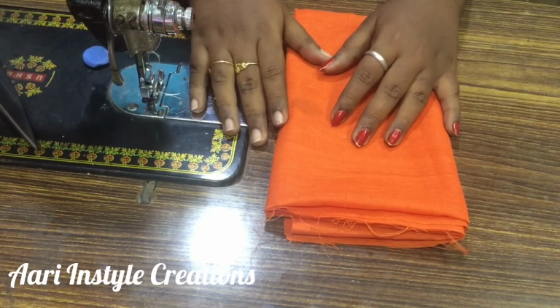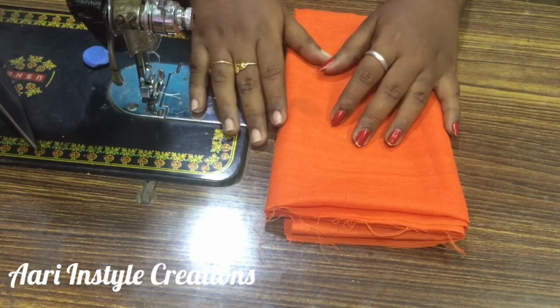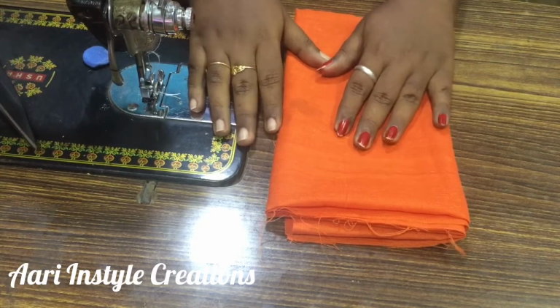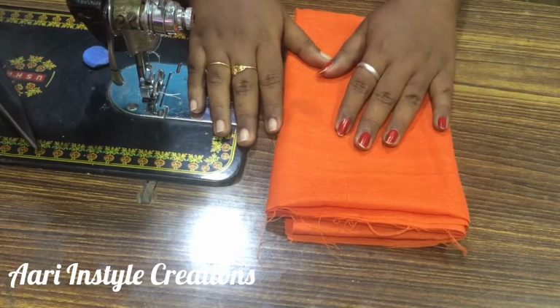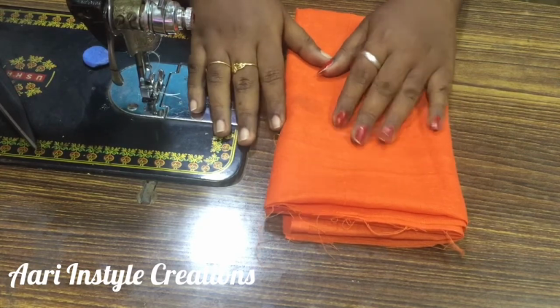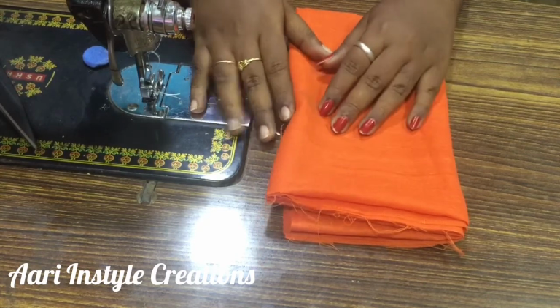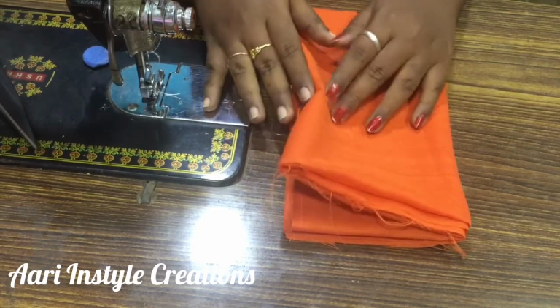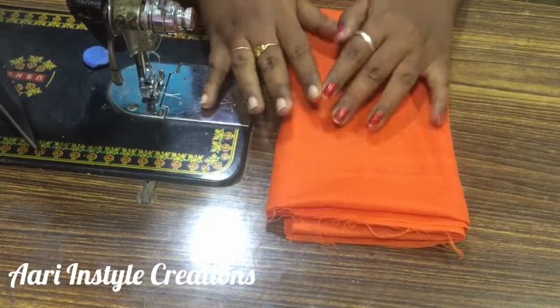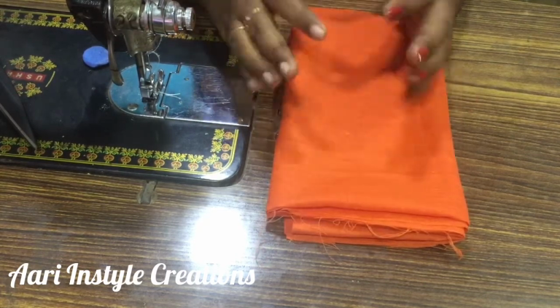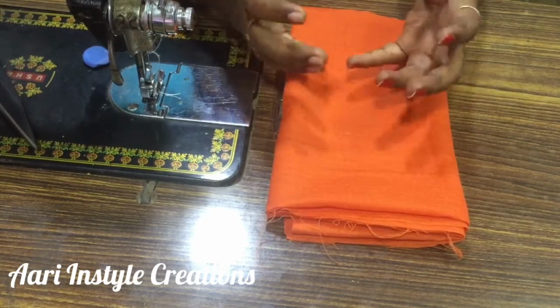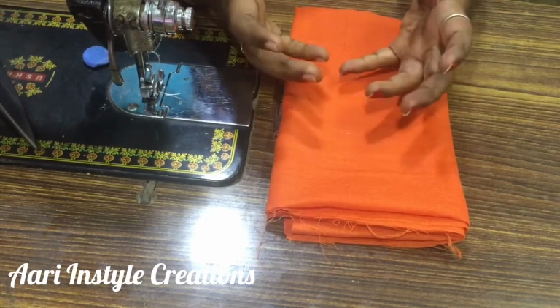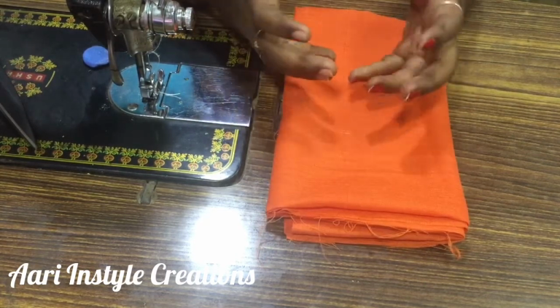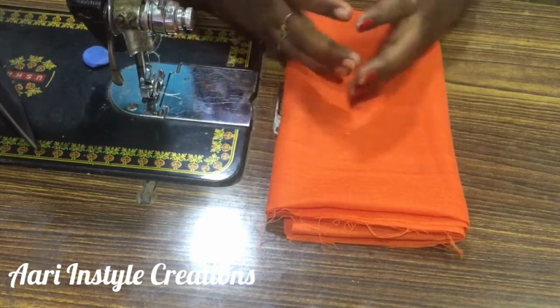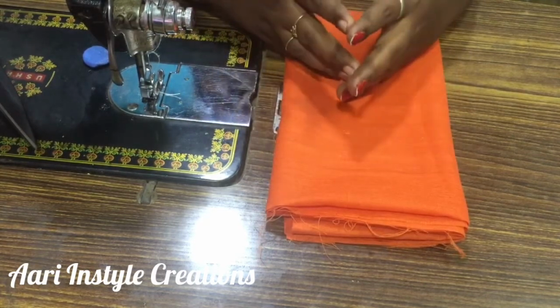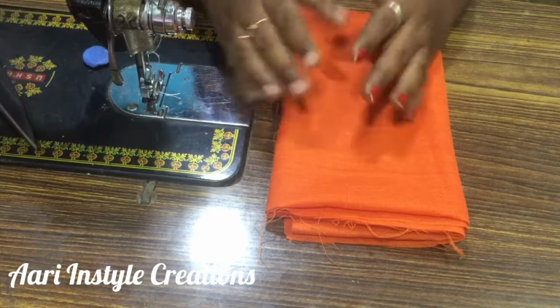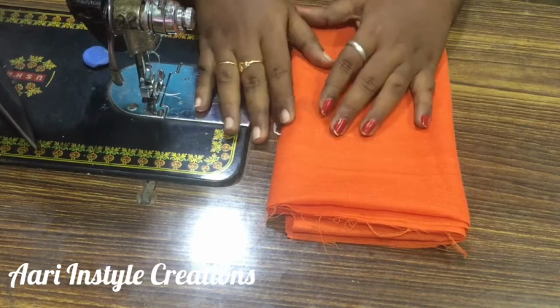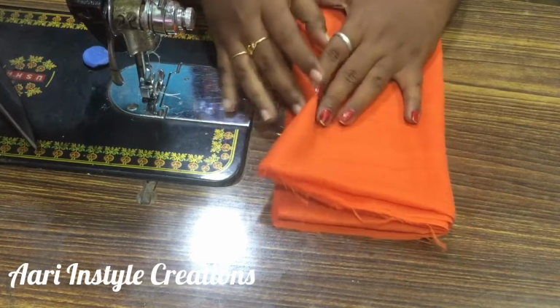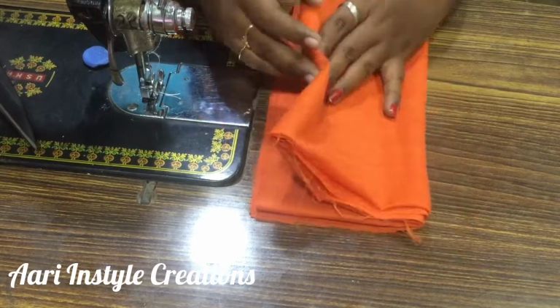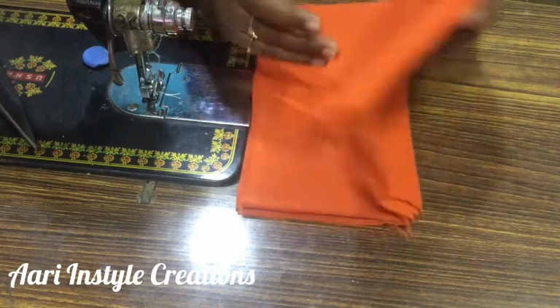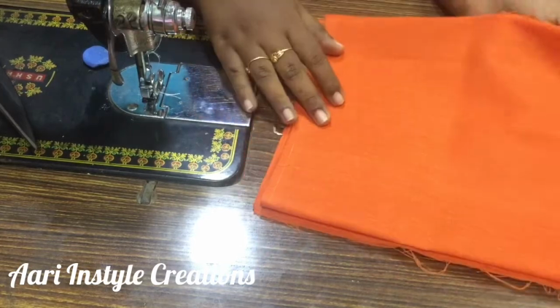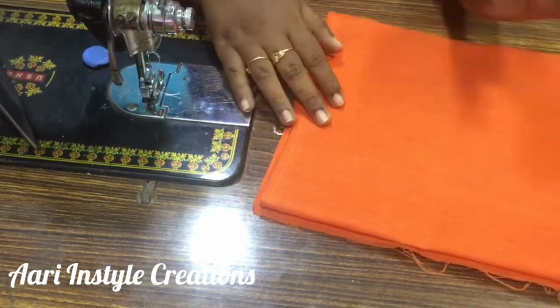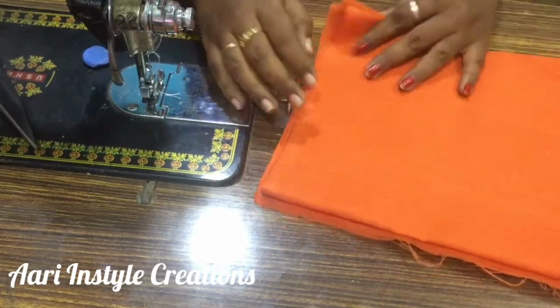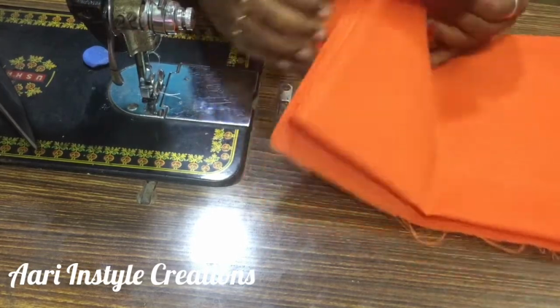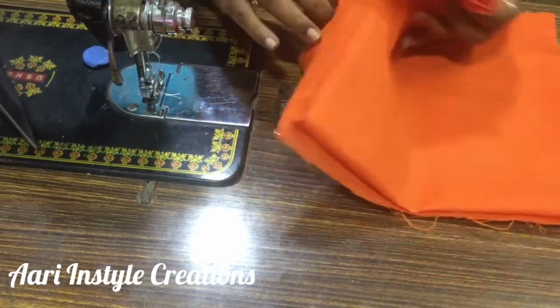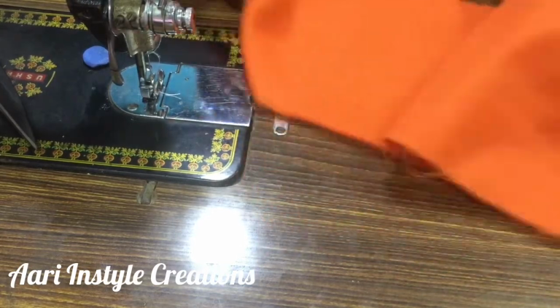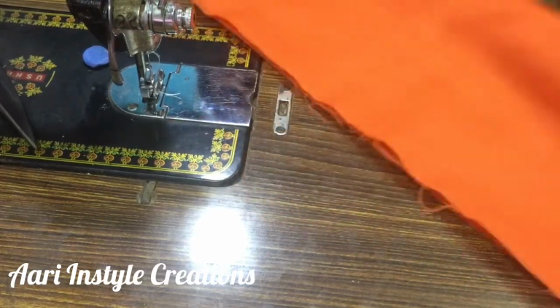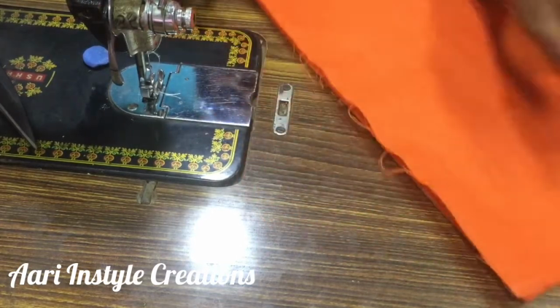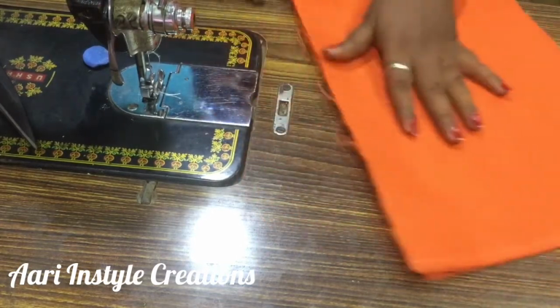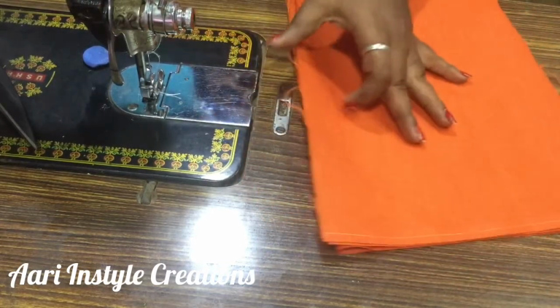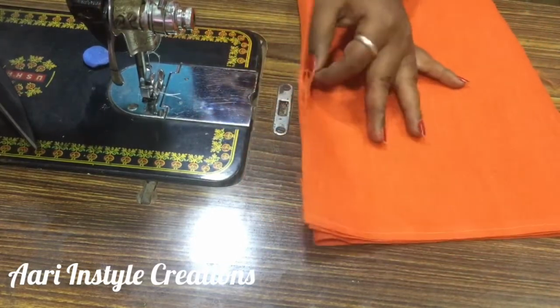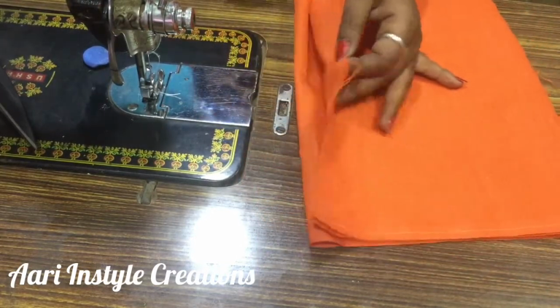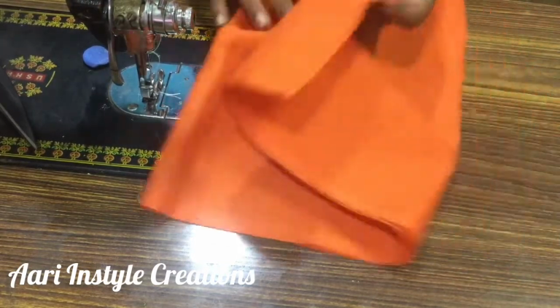This is a bobby pin. We are going to make a sponge. First, we are going to cut a cloth.